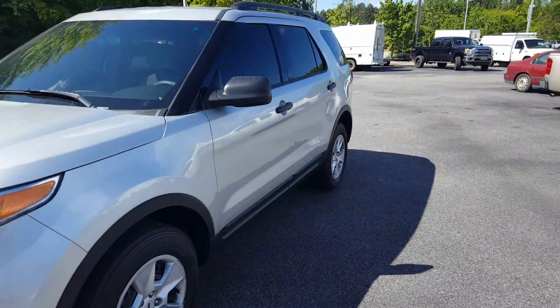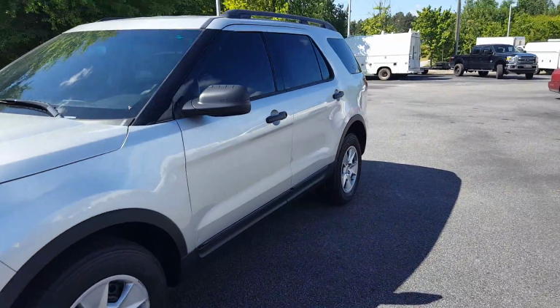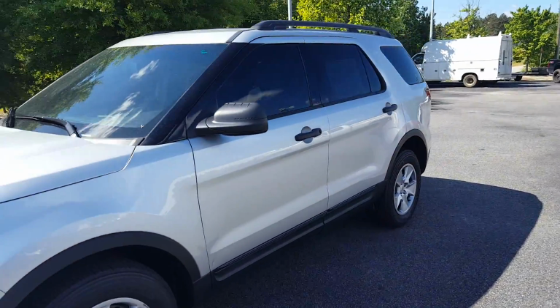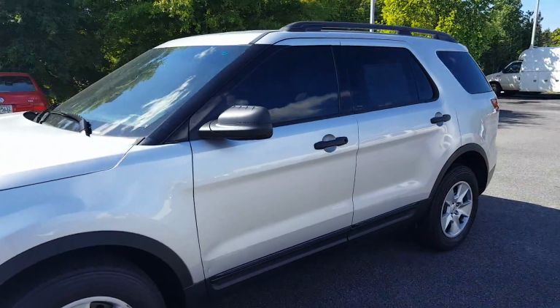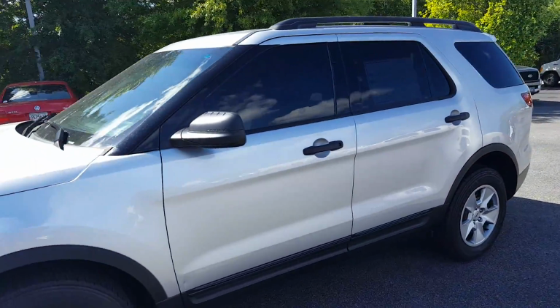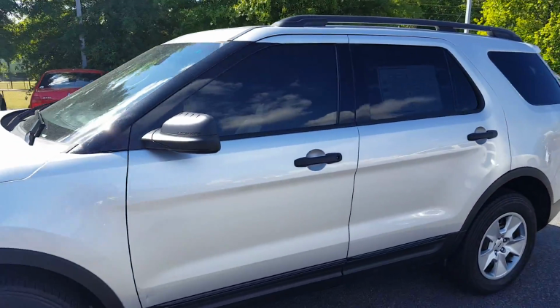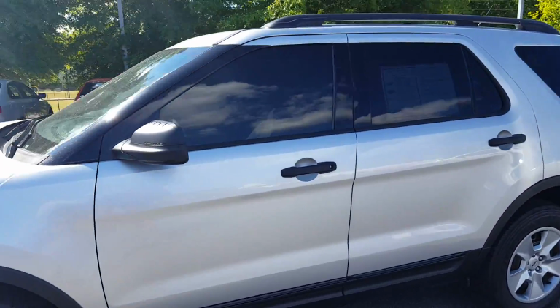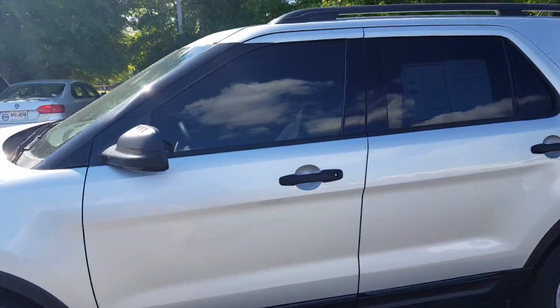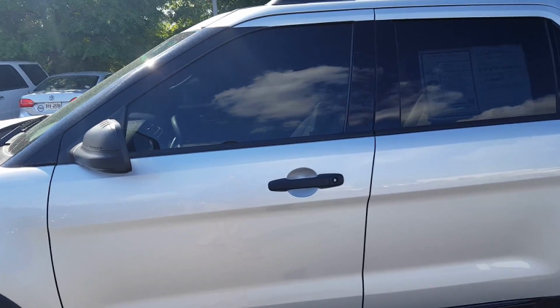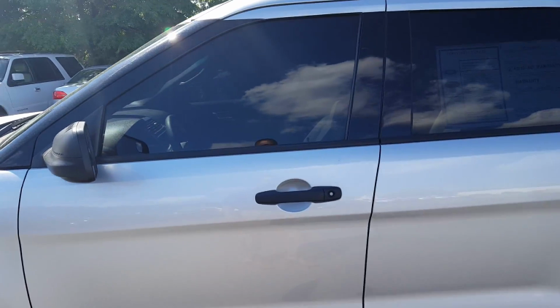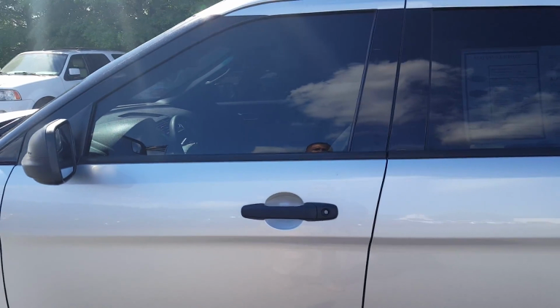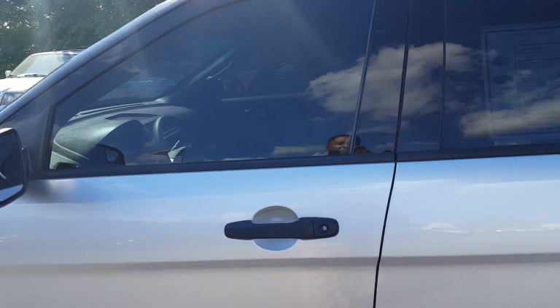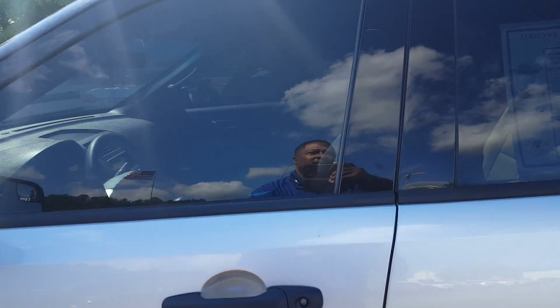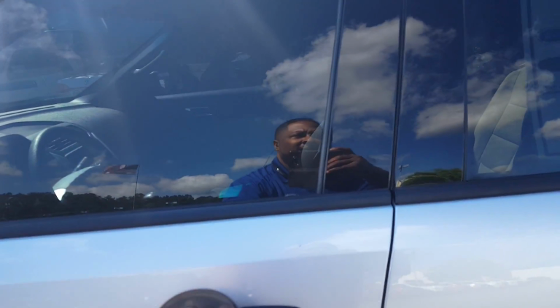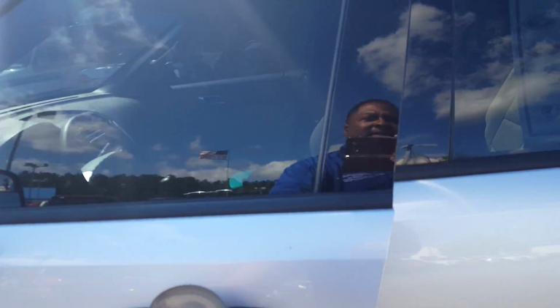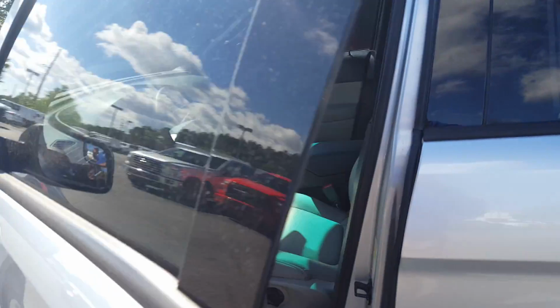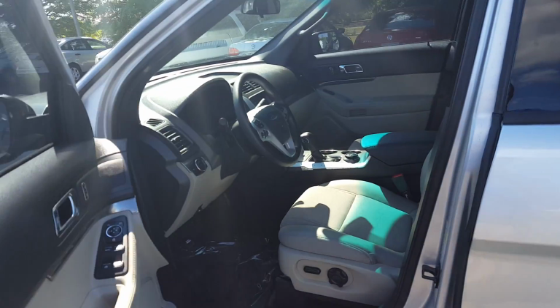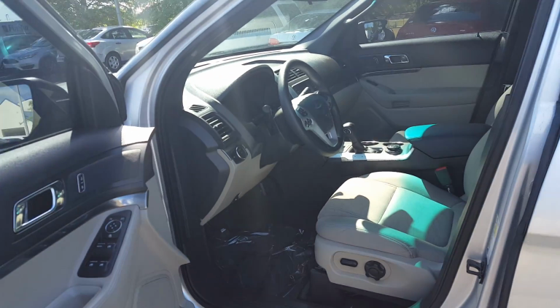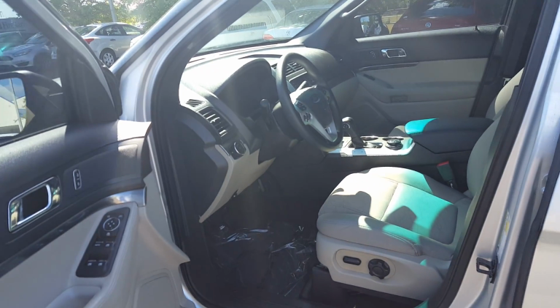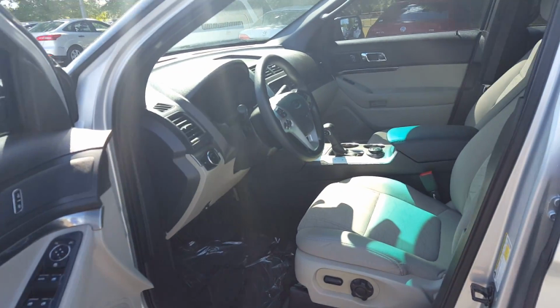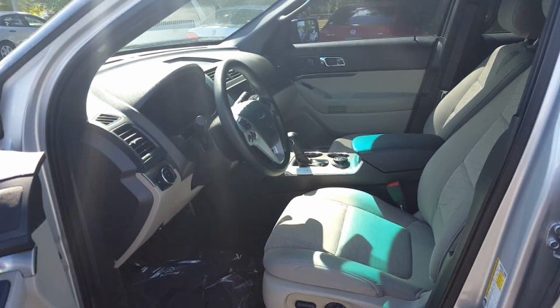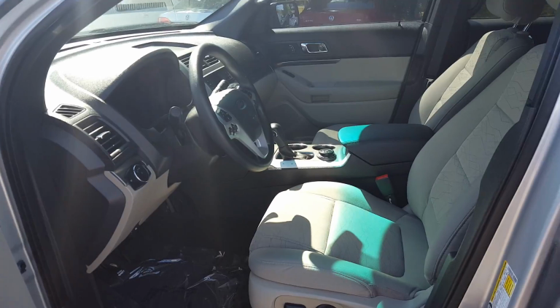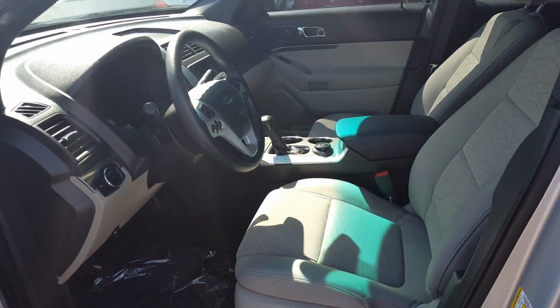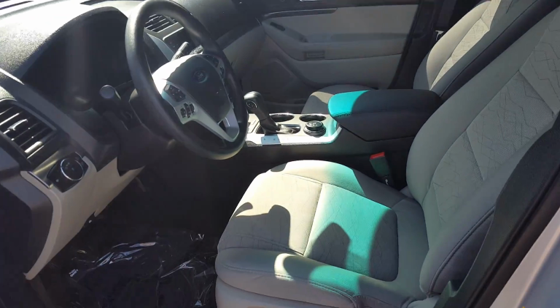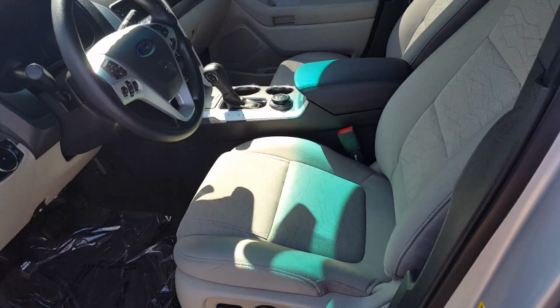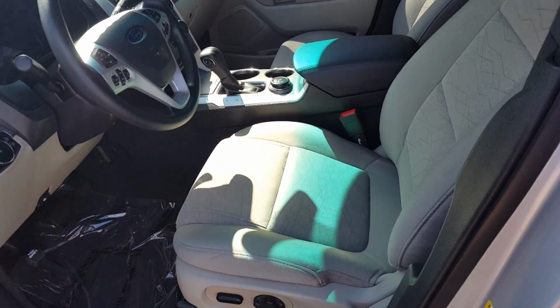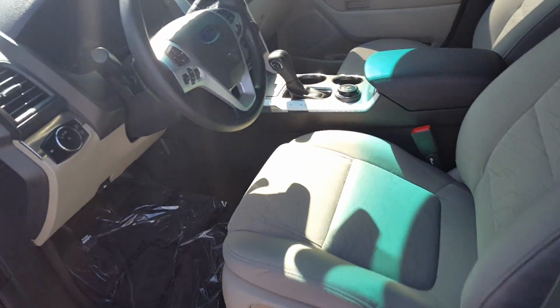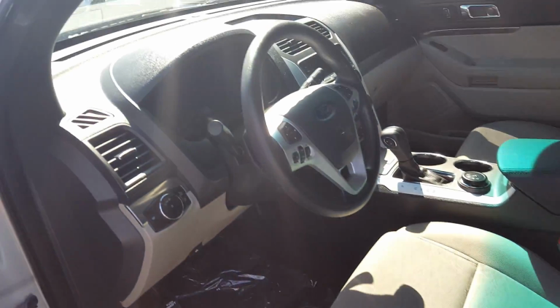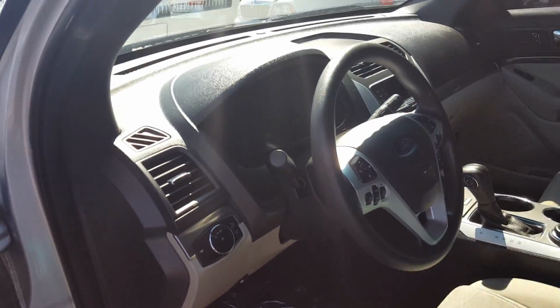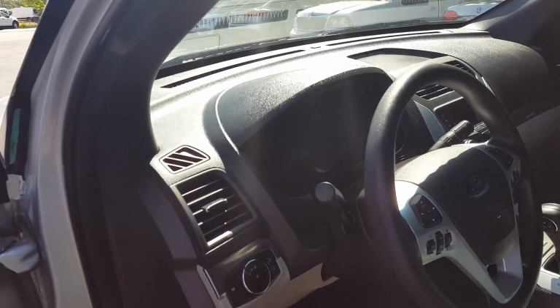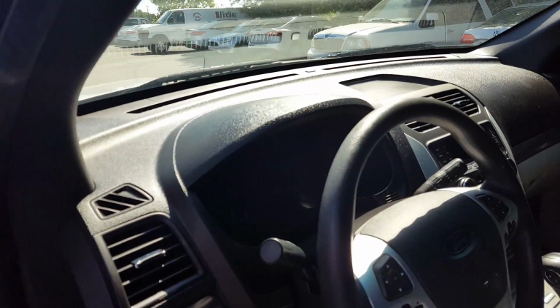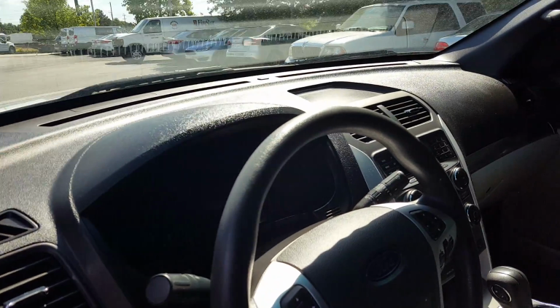Good morning Christine. This is Skip Jackson from LocalMint4. I just want to send you over a video. It's a 2013 Ford Explorer, silver exterior. Come around and take a look at it.